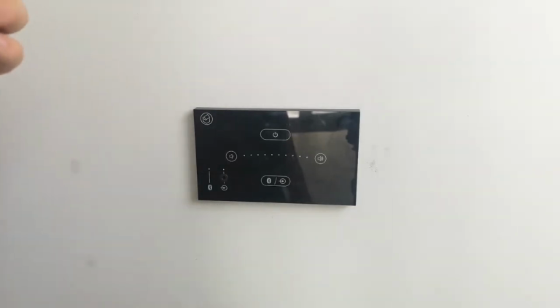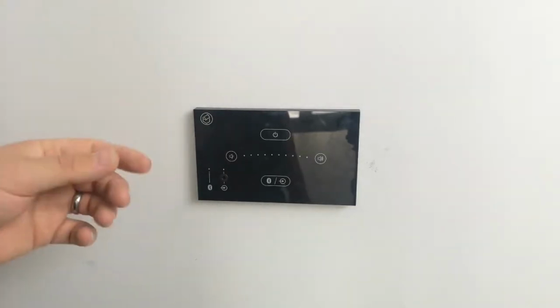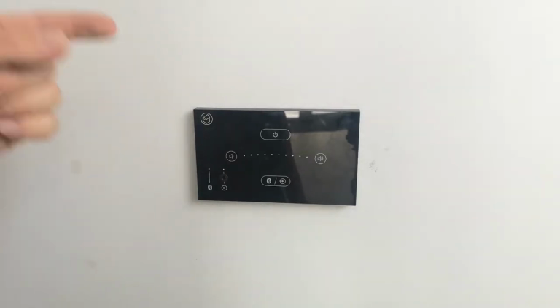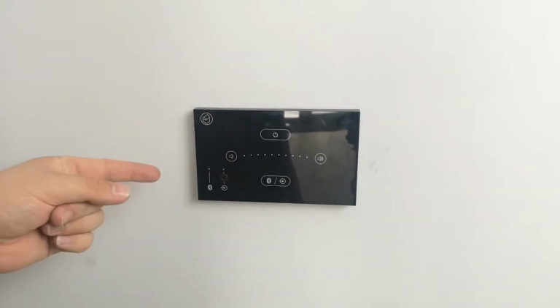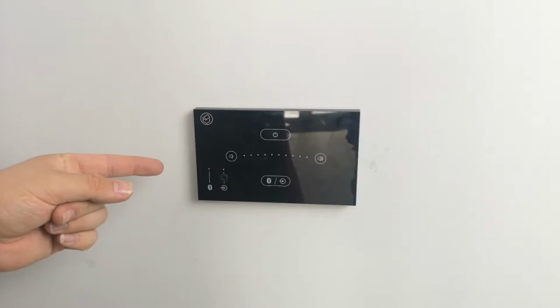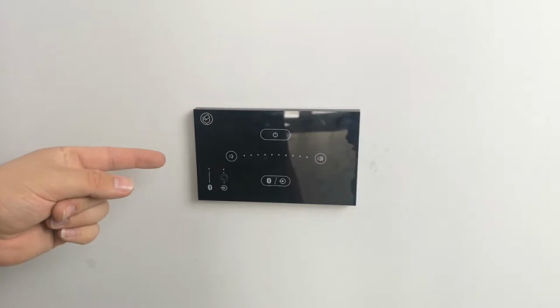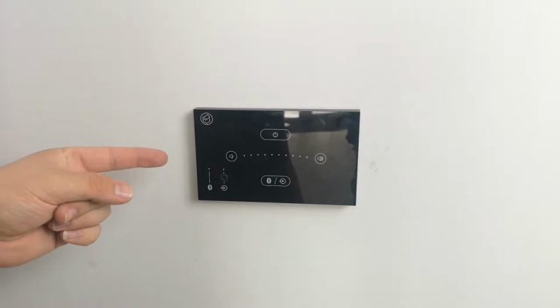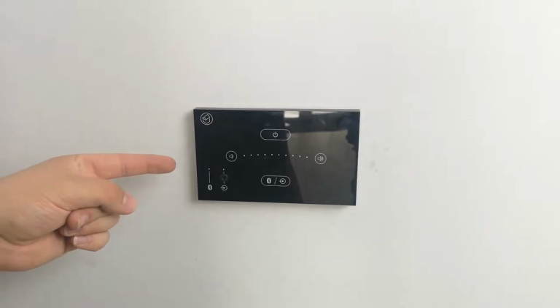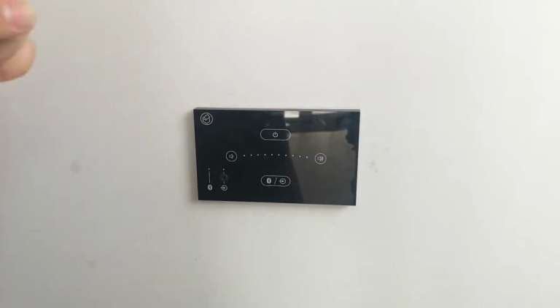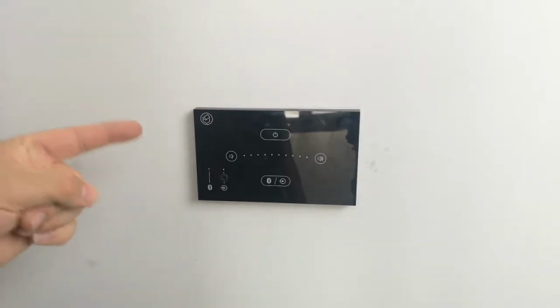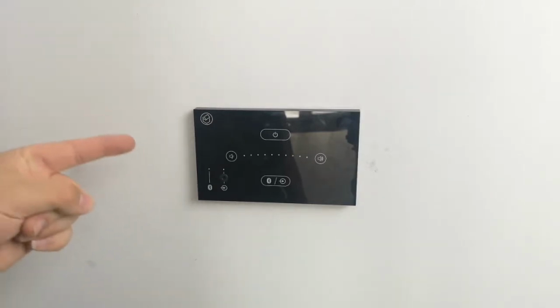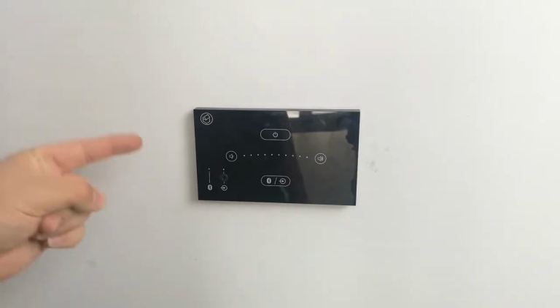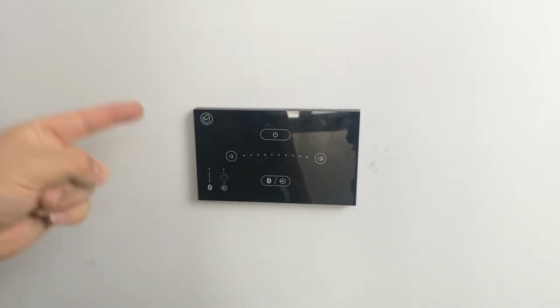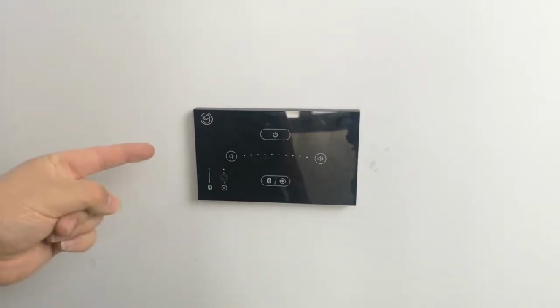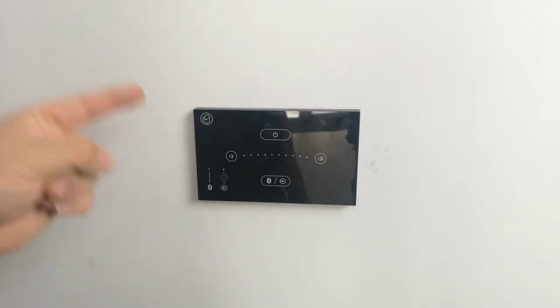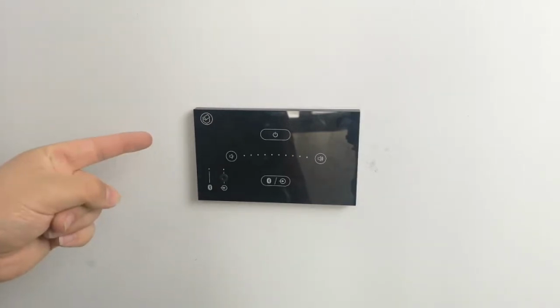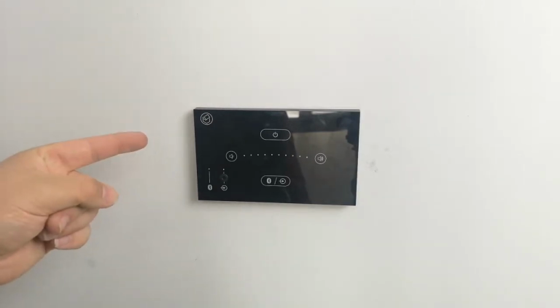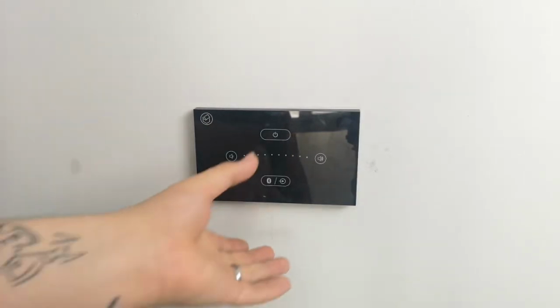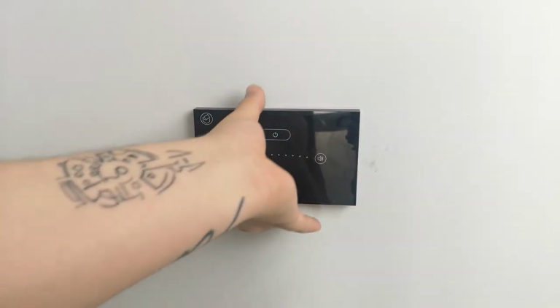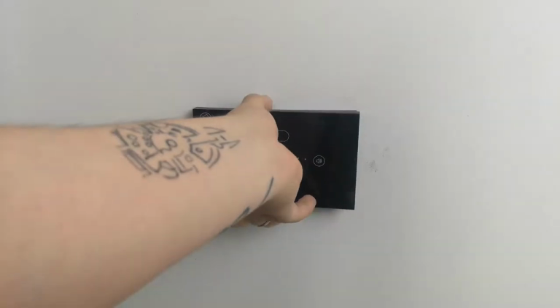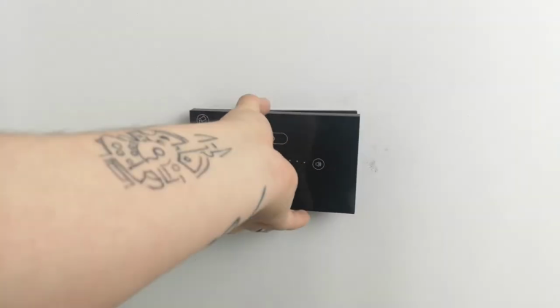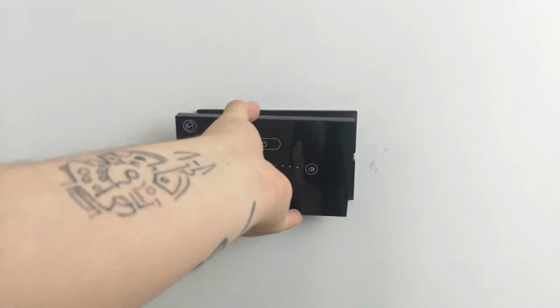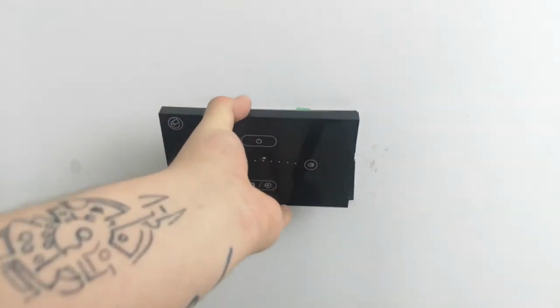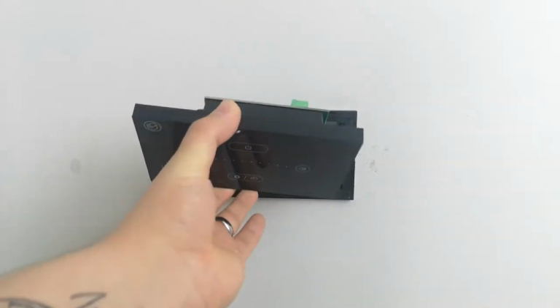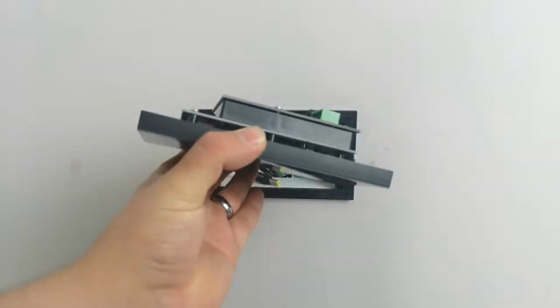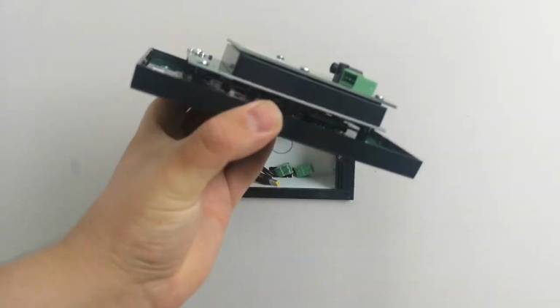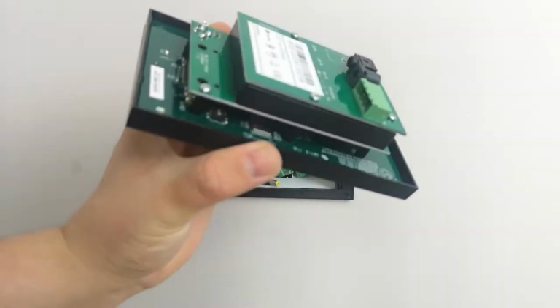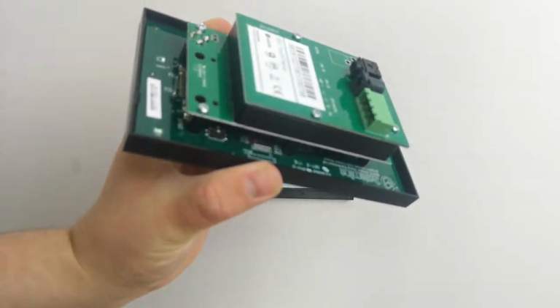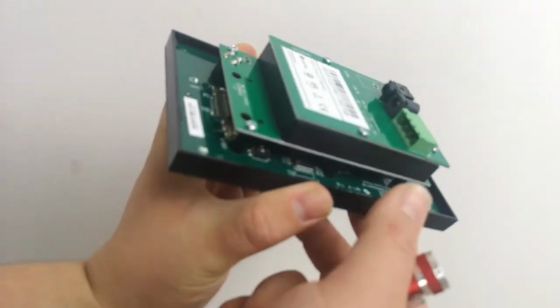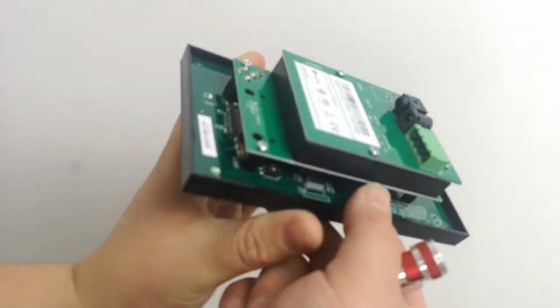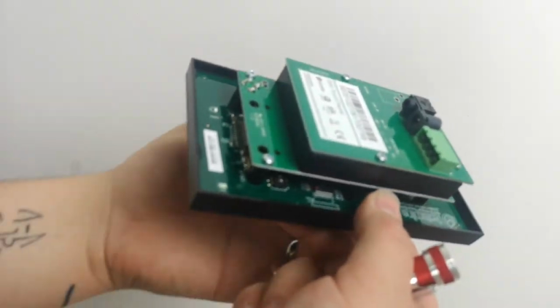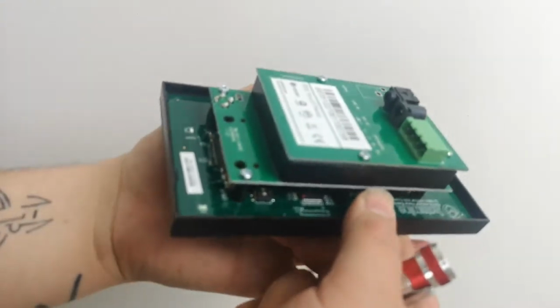First of all you are going to have to remove the wall panel — we've got a video to show you how to do that, check that out. Once you remove the wall panel you're going to want to turn it upside down so you can see the board.